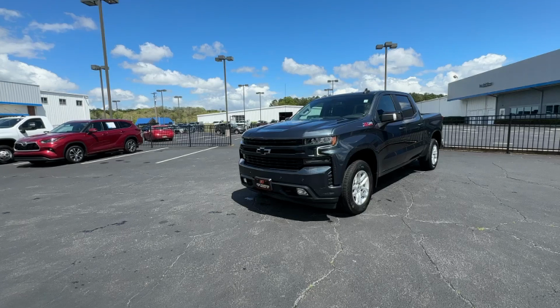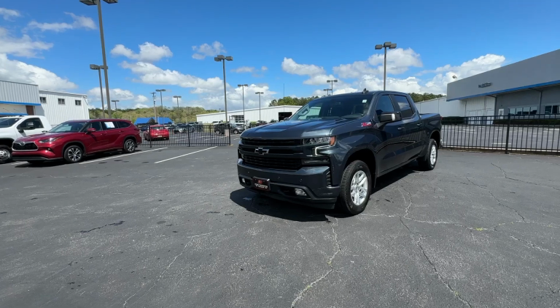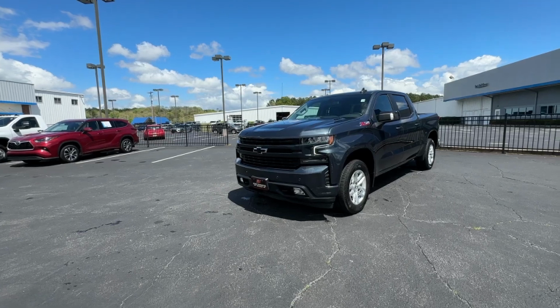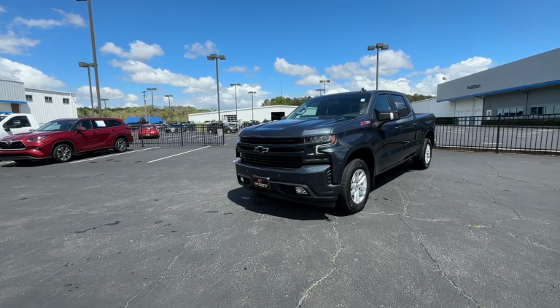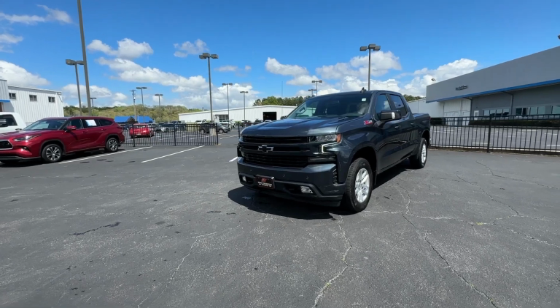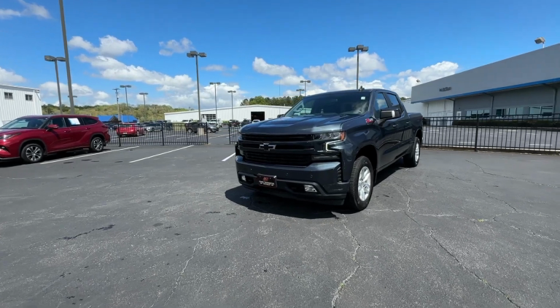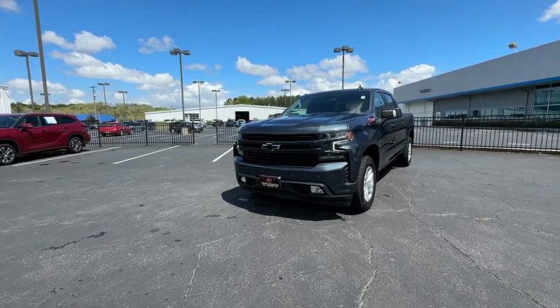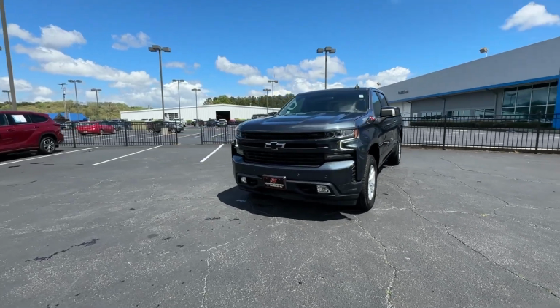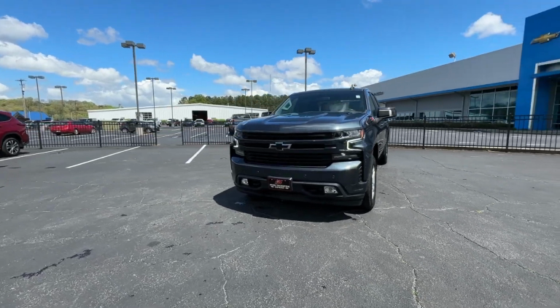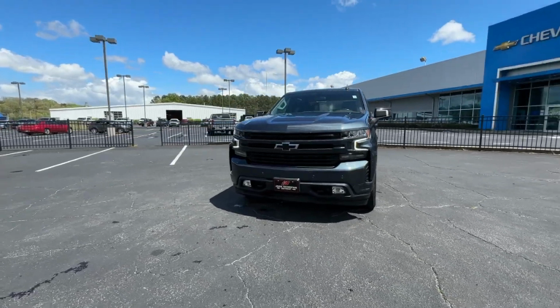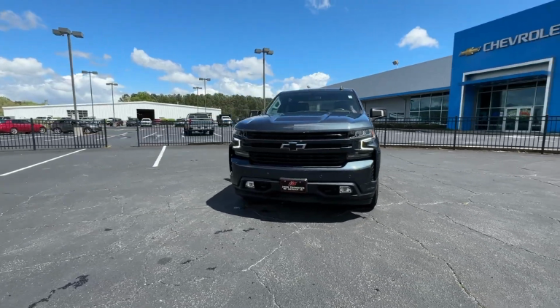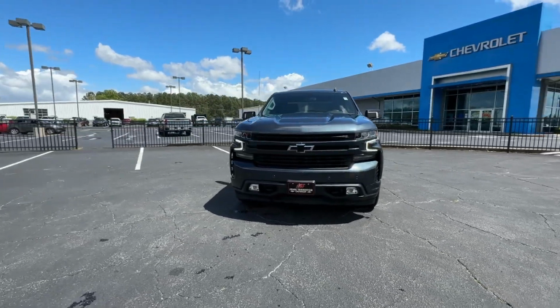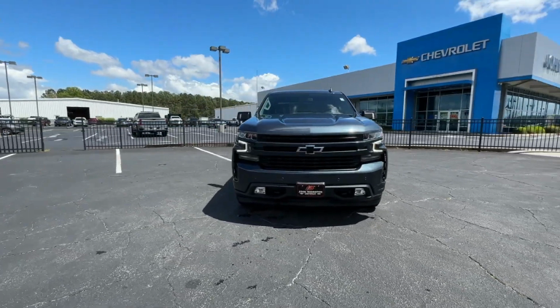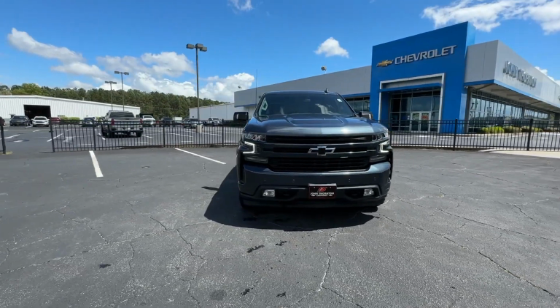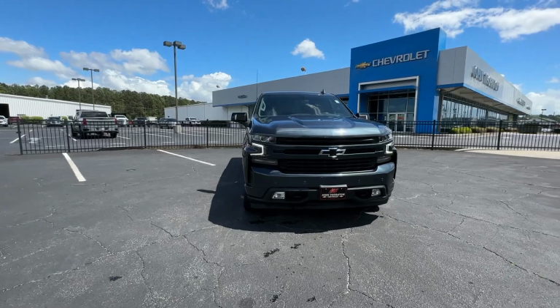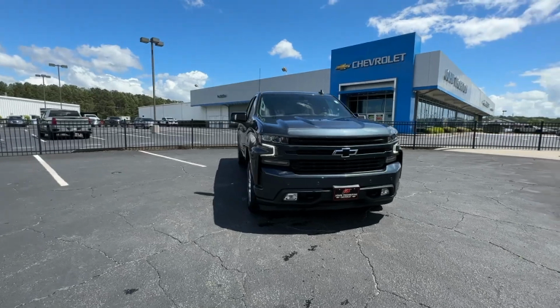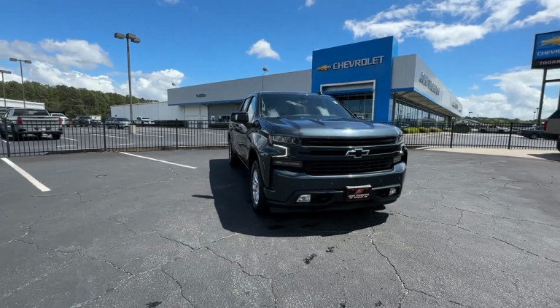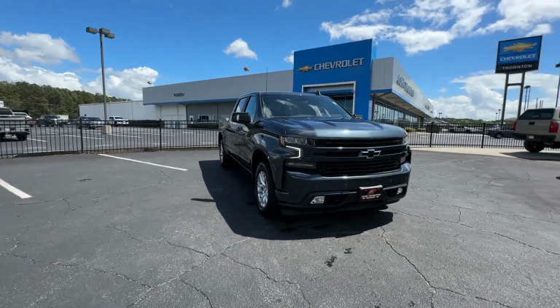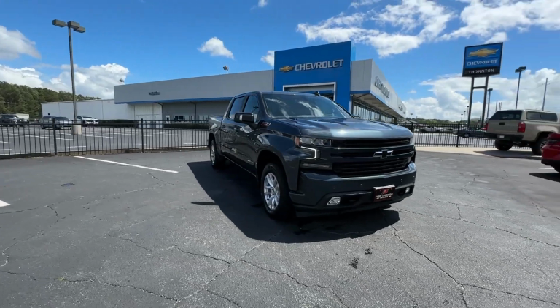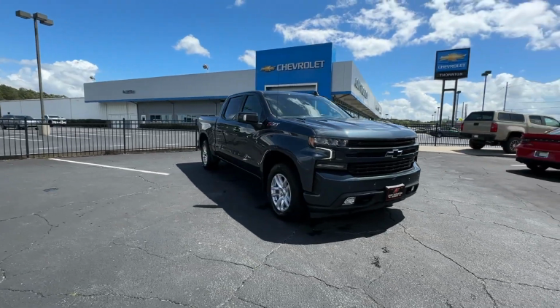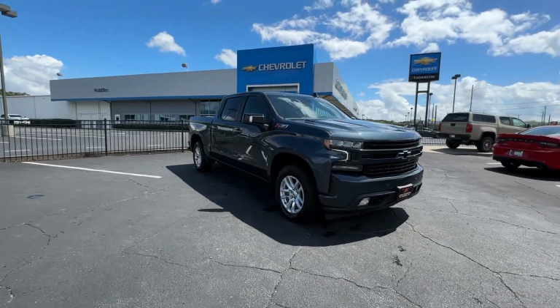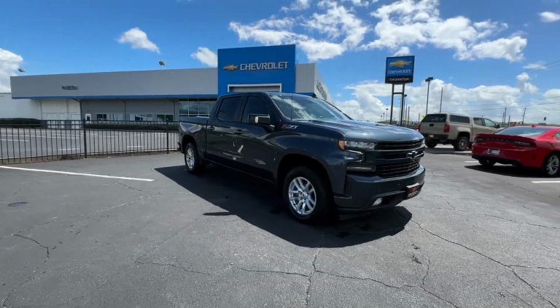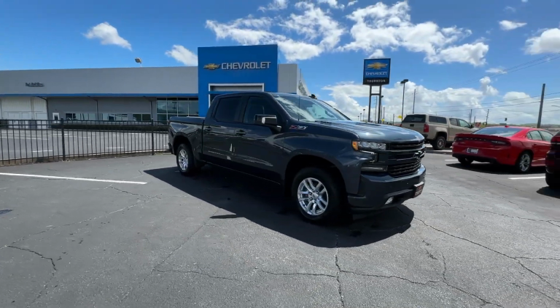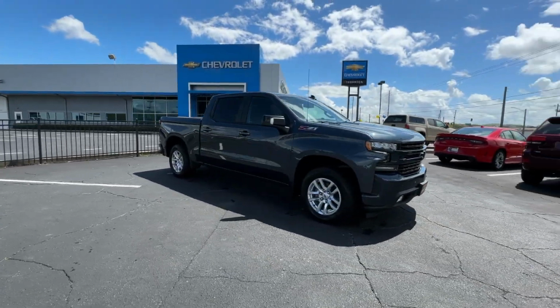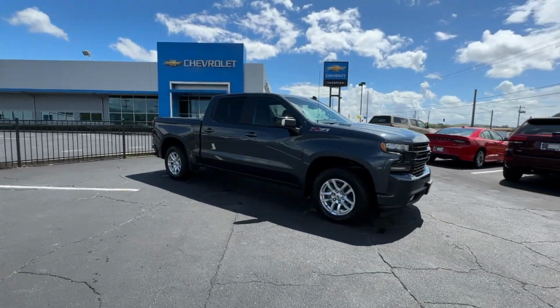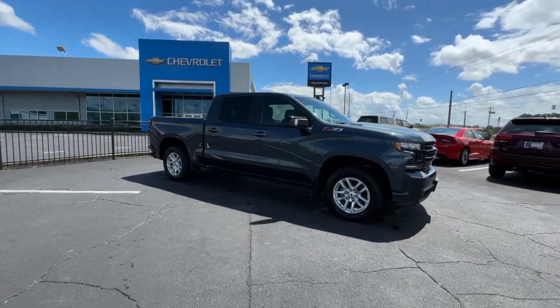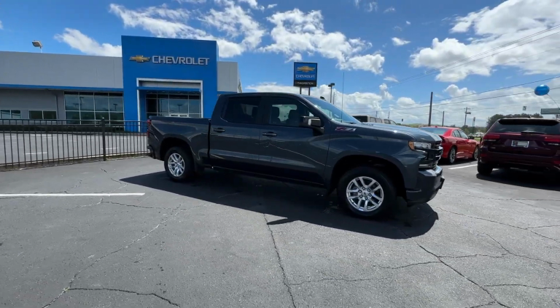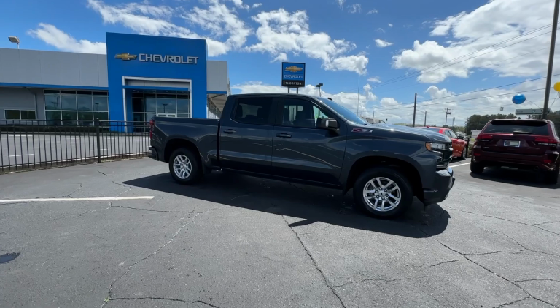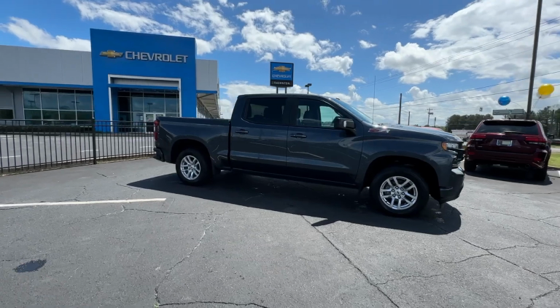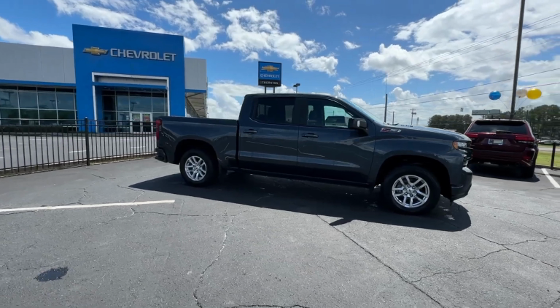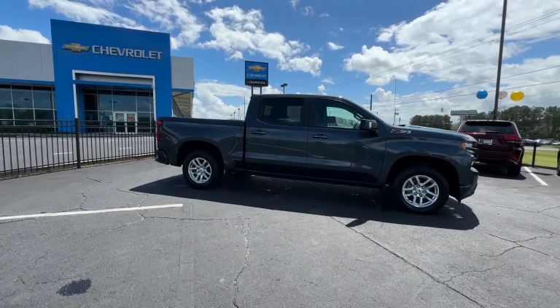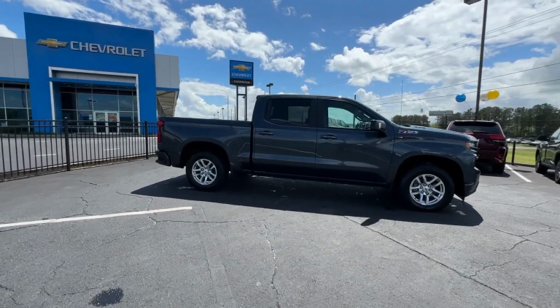This could be the car for you. The 2021 Chevrolet Silverado 1500. This vehicle is an outstanding buy with fewer than 80,000 miles on the odometer.